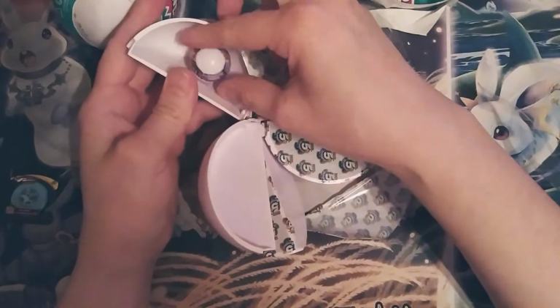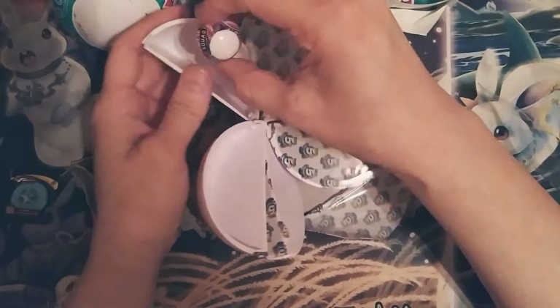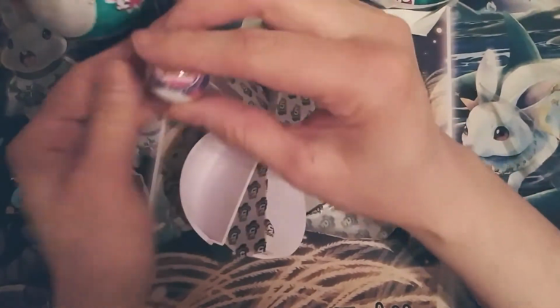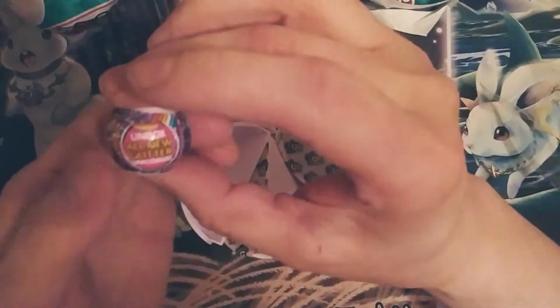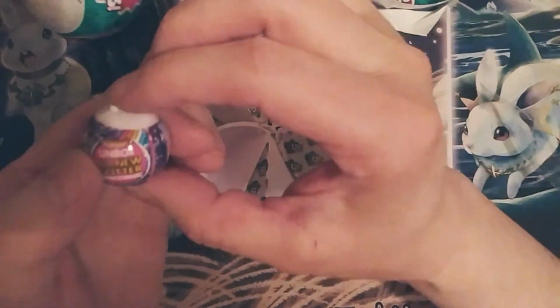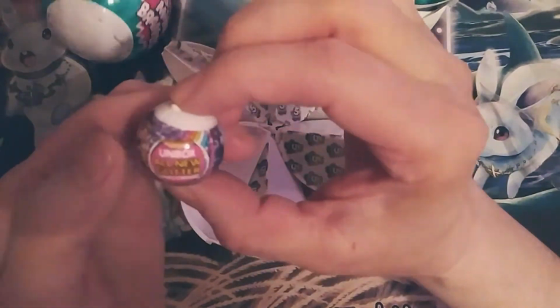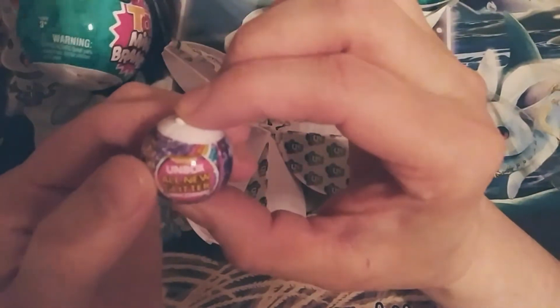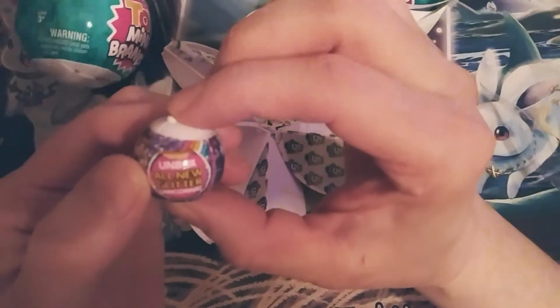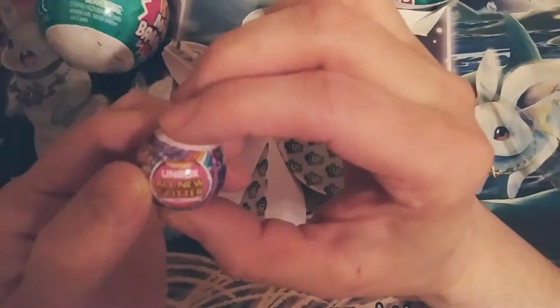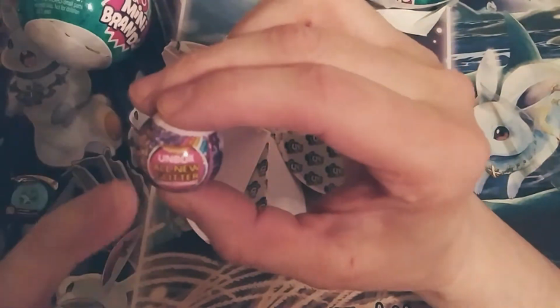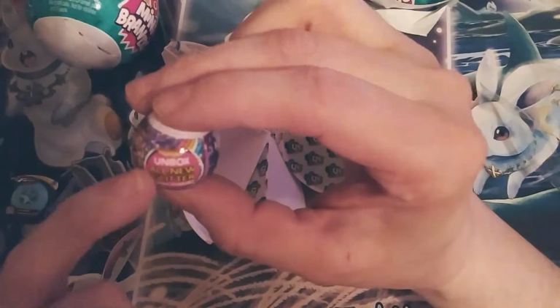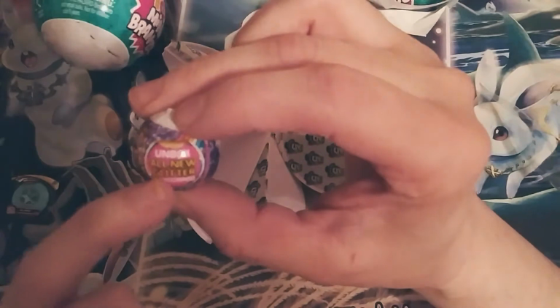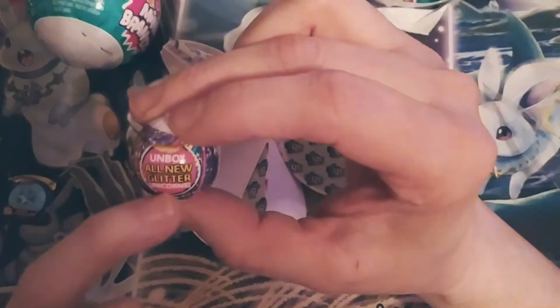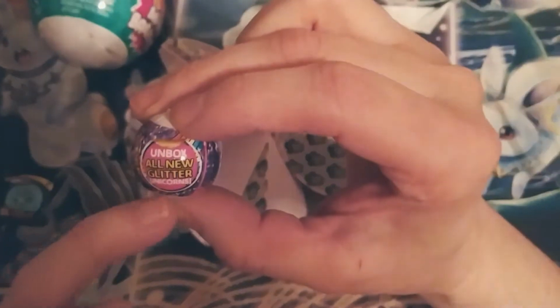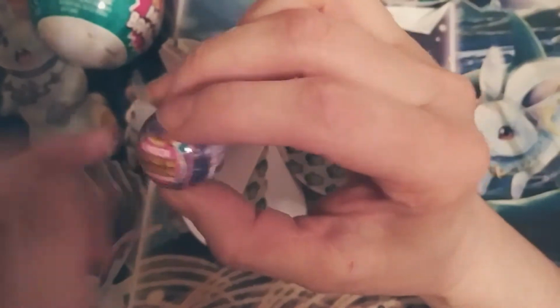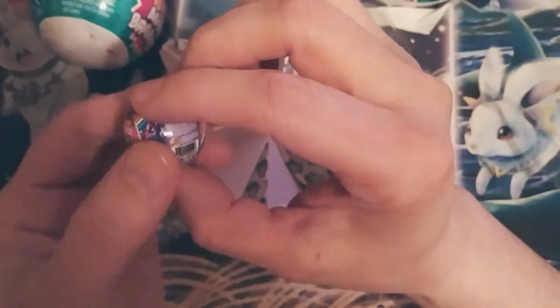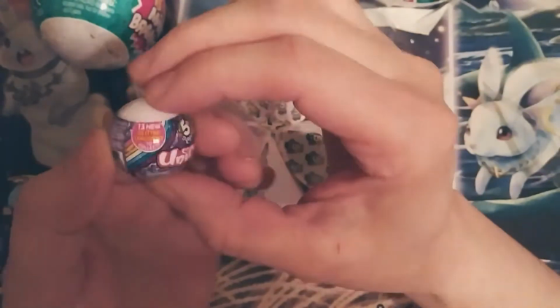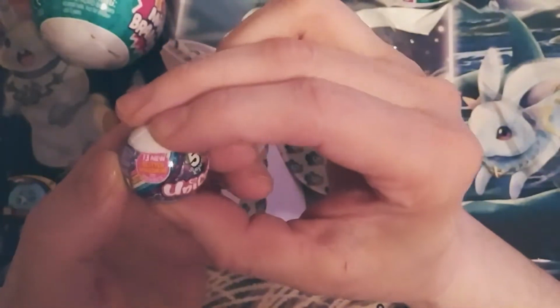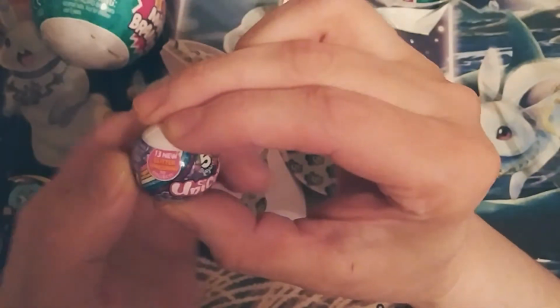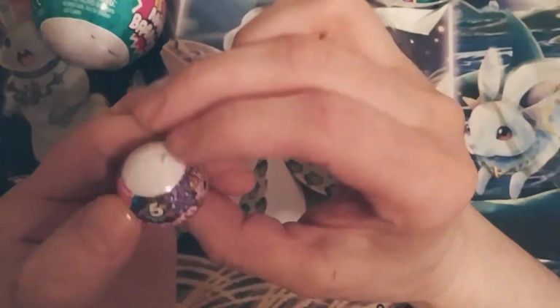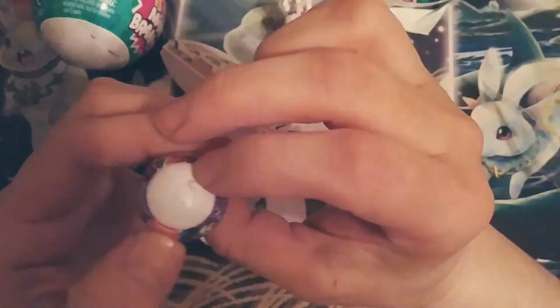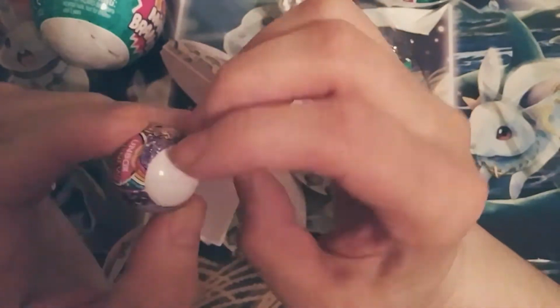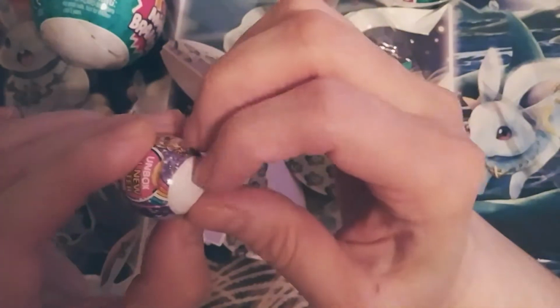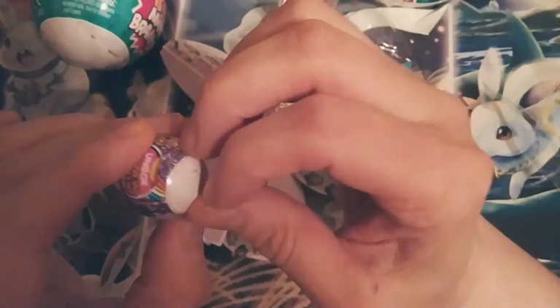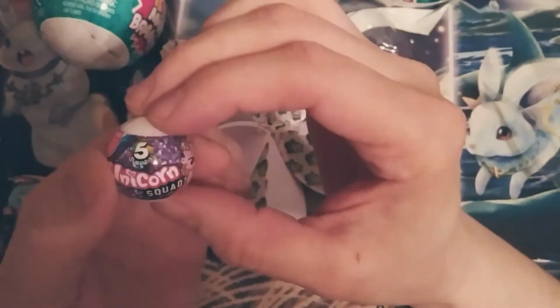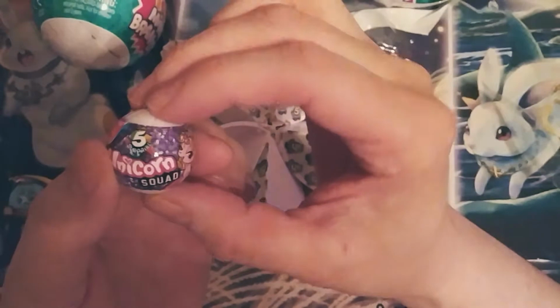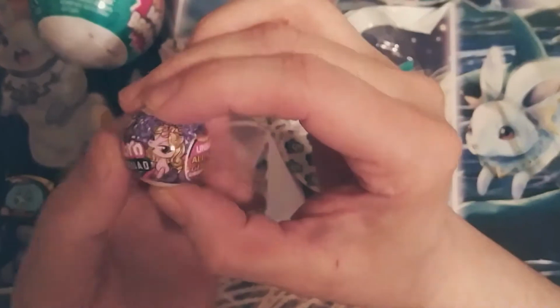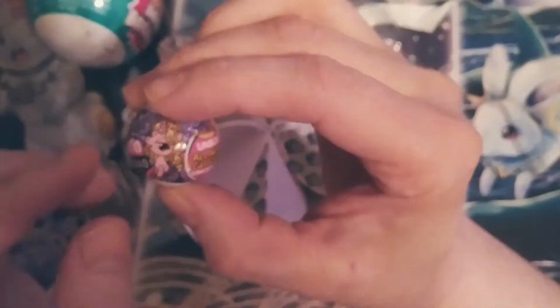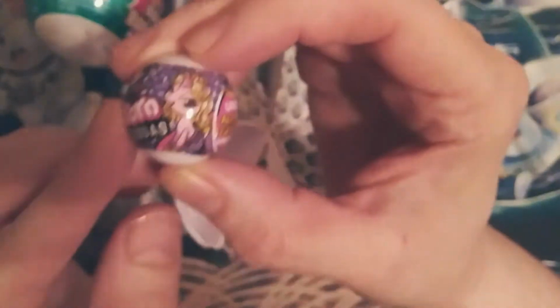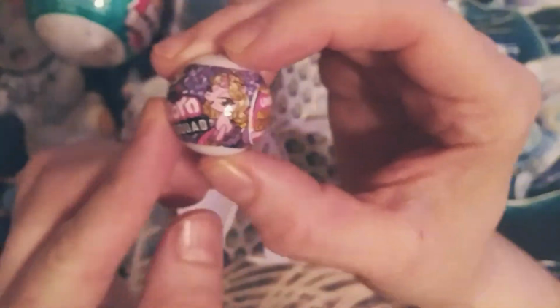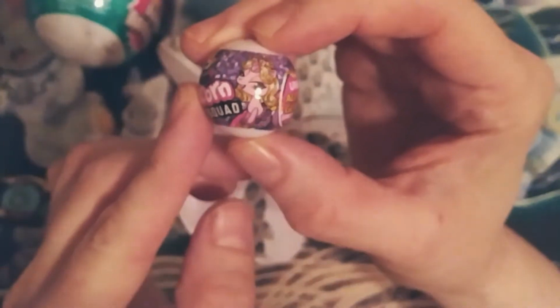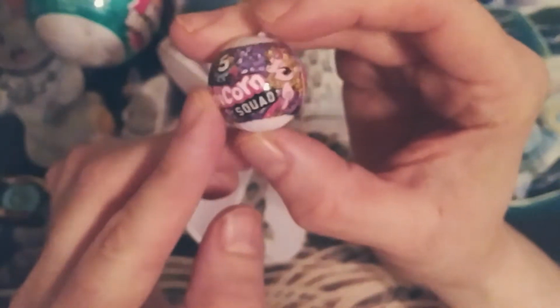Oh my gosh! It's a little Unbox All New Glitter Unicorns. So this is super cute, very, very cute.